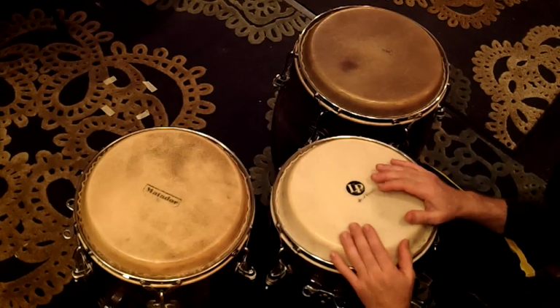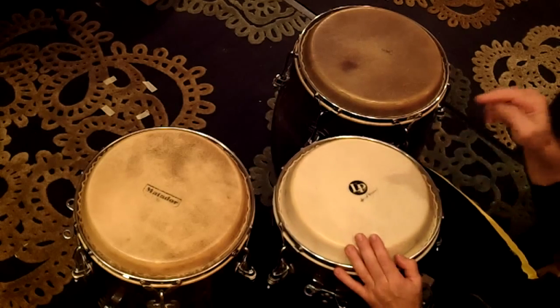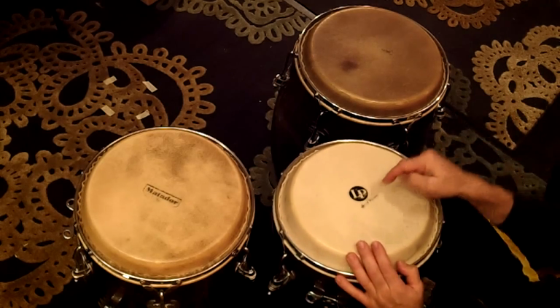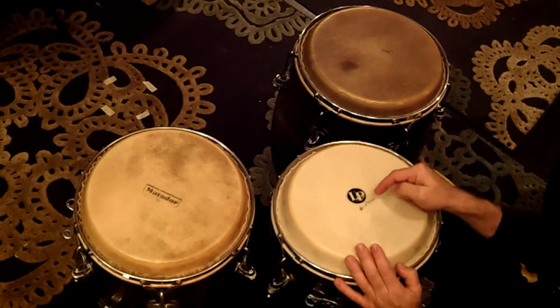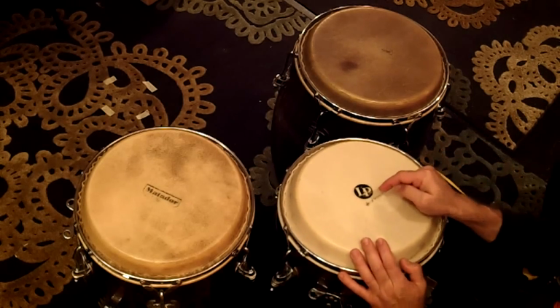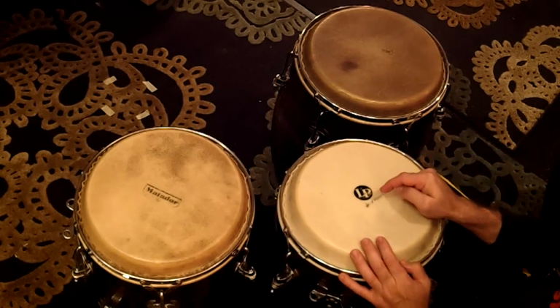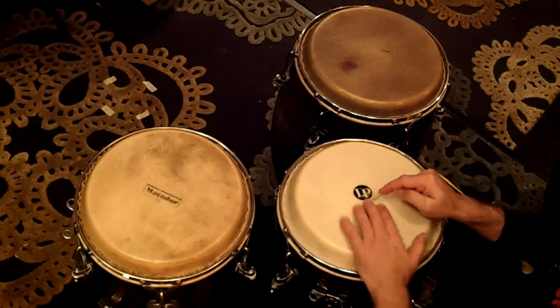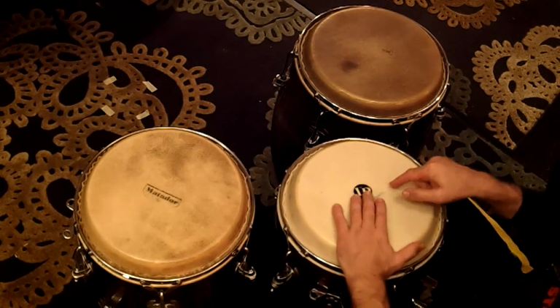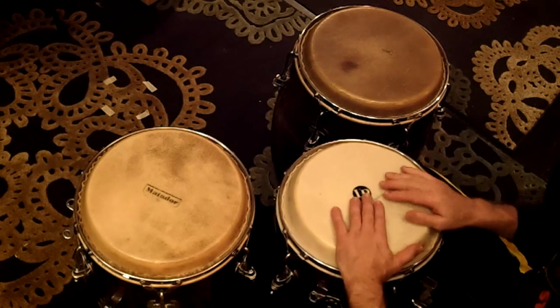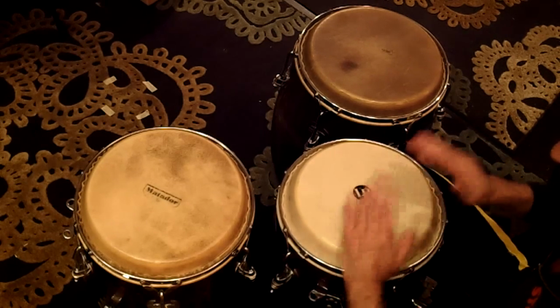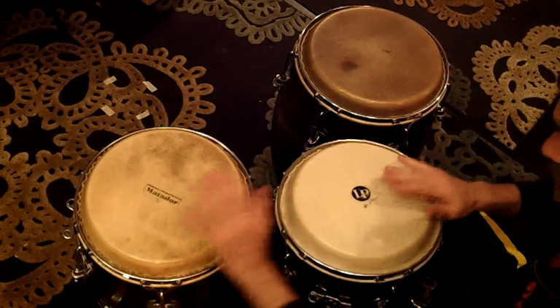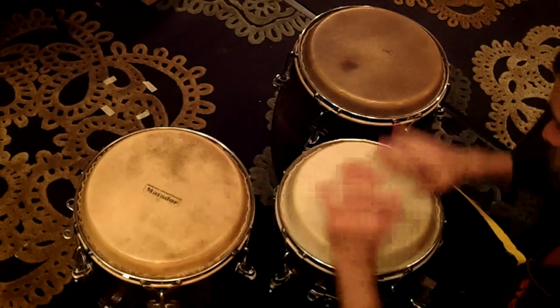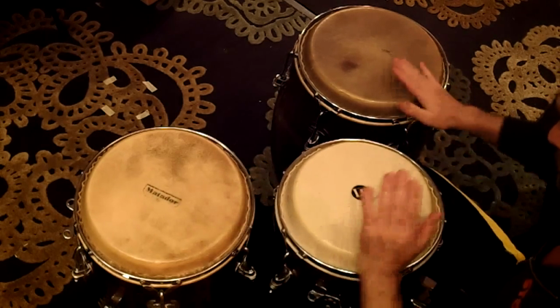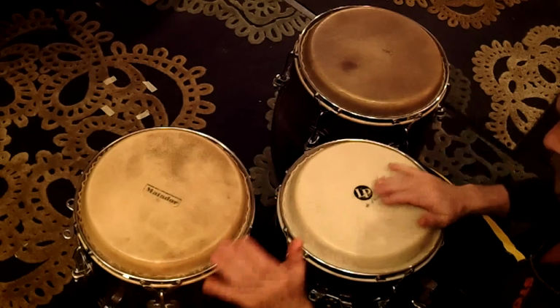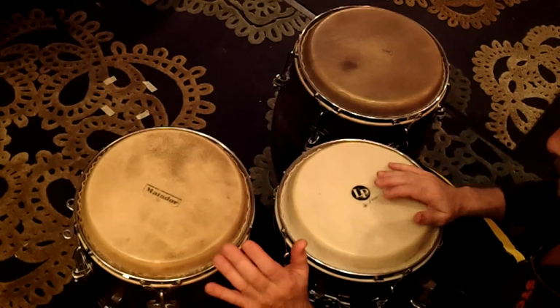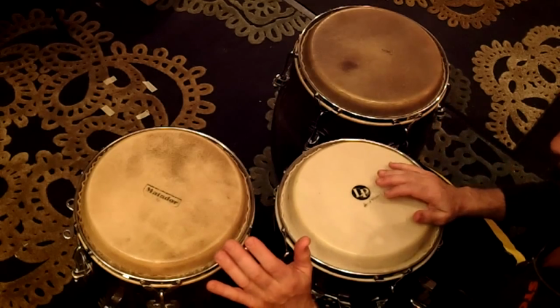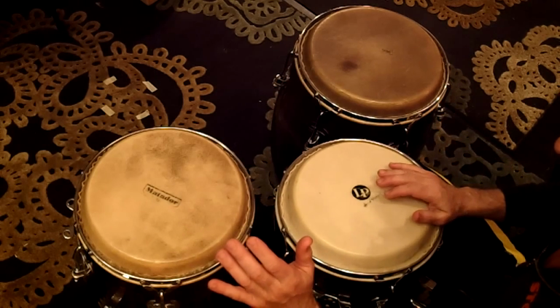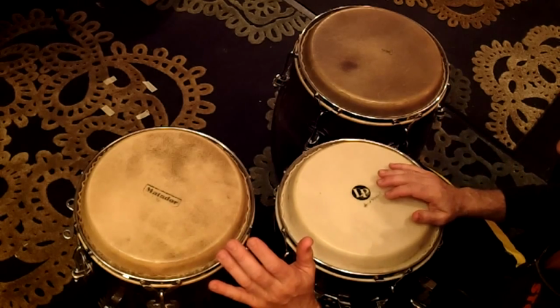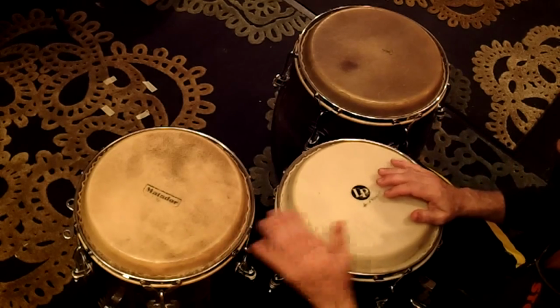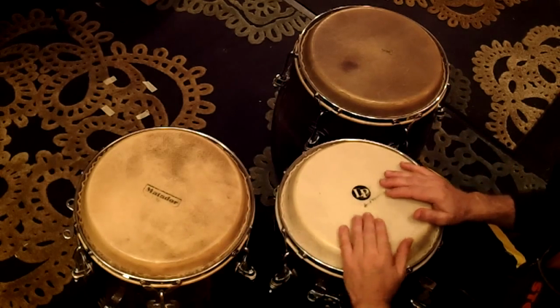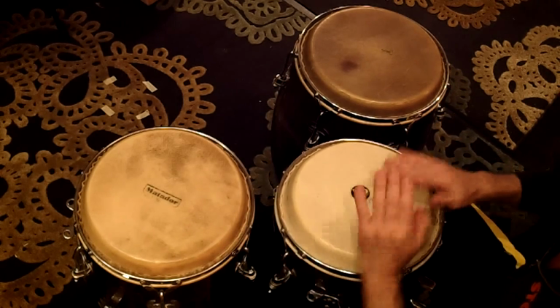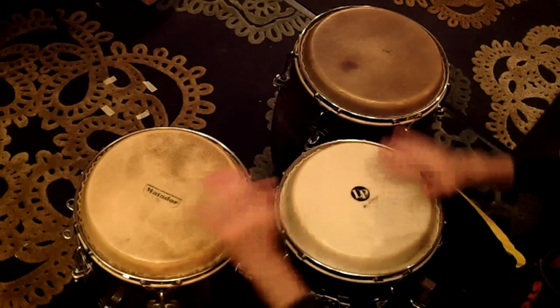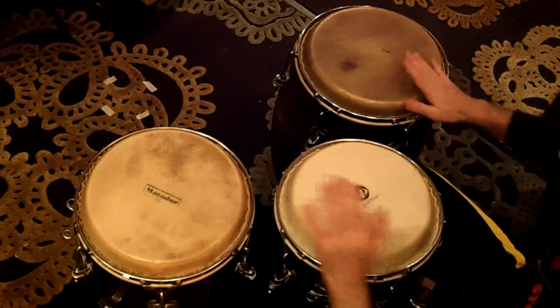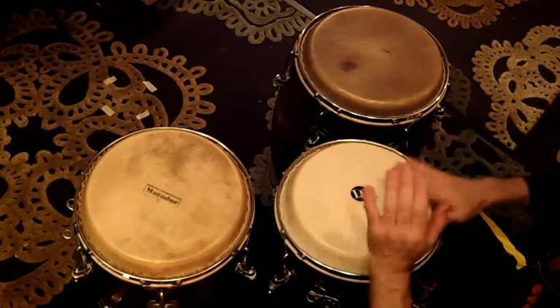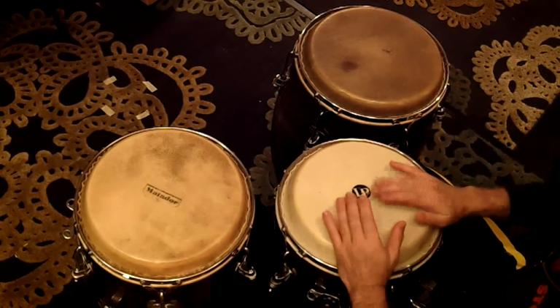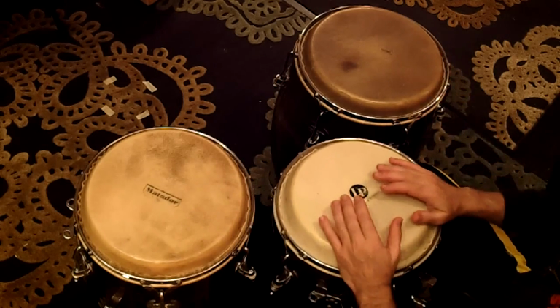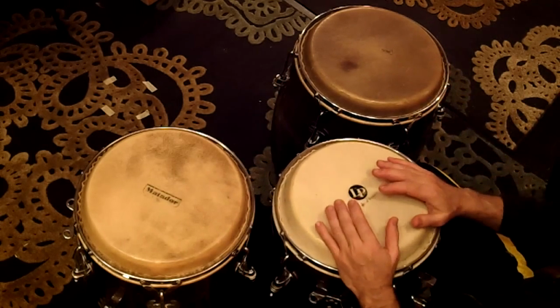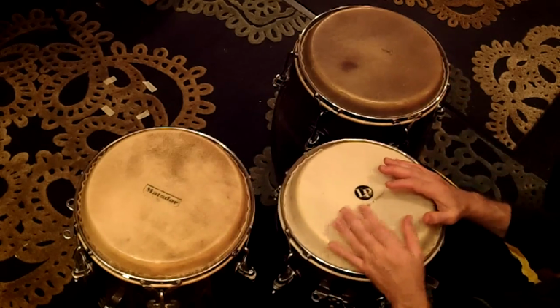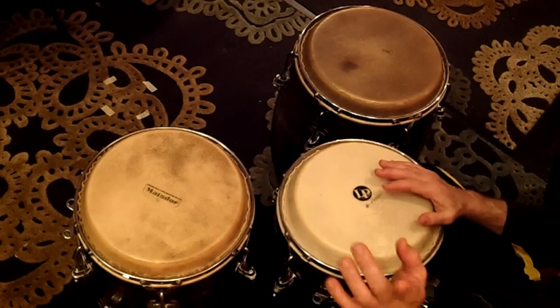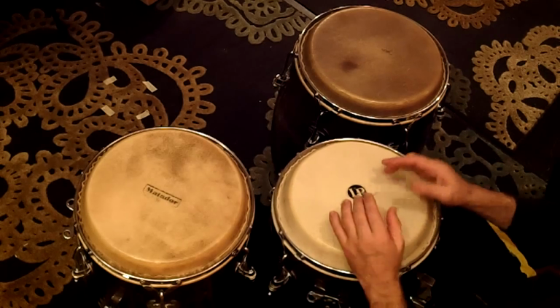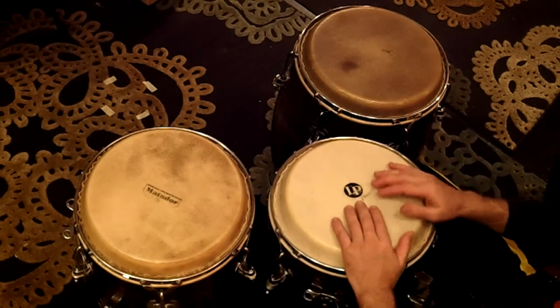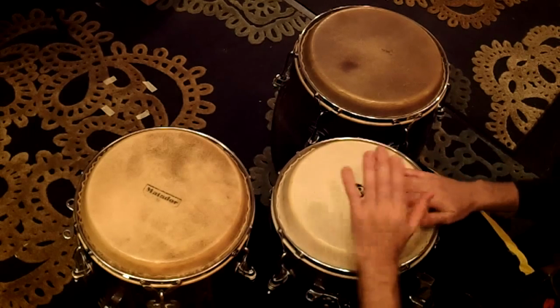You do one of those and then this fill, or this fill. The constant is these two slaps.